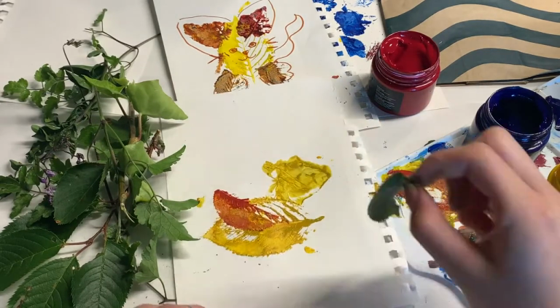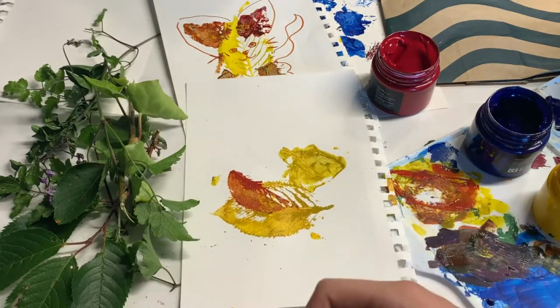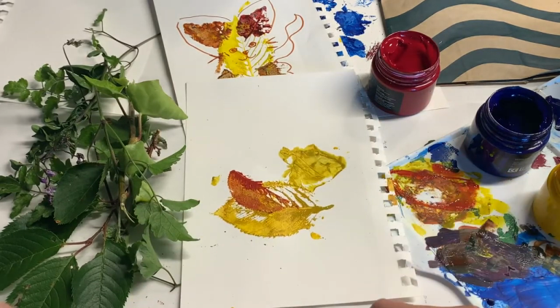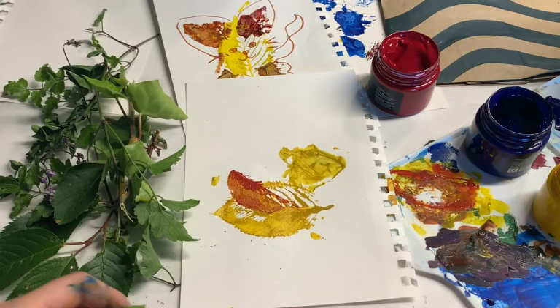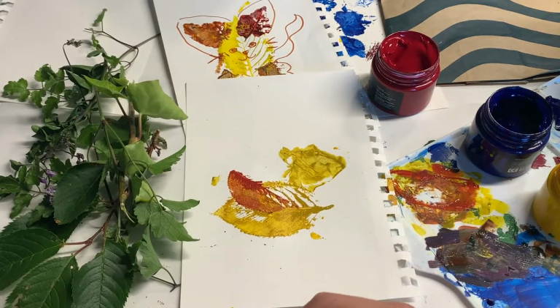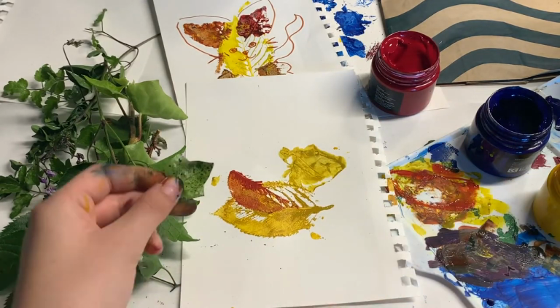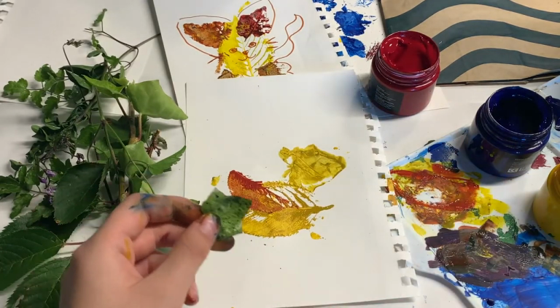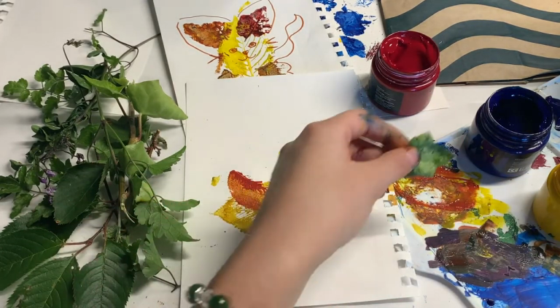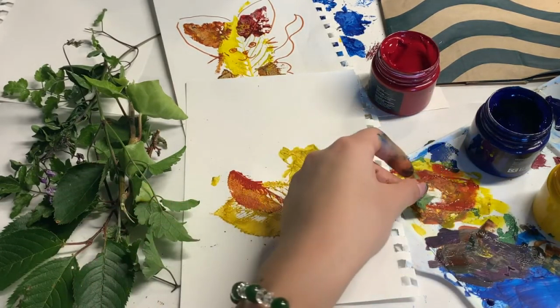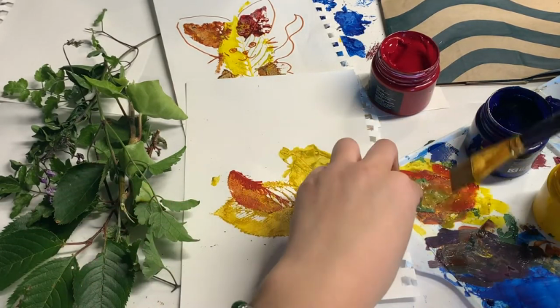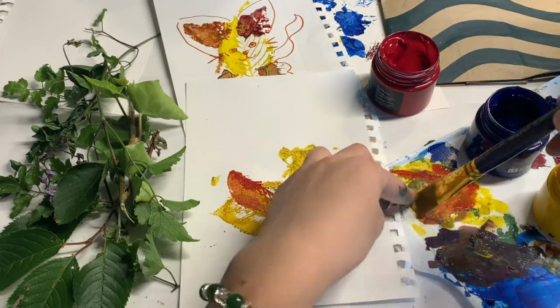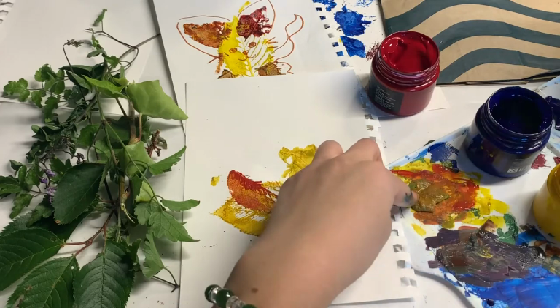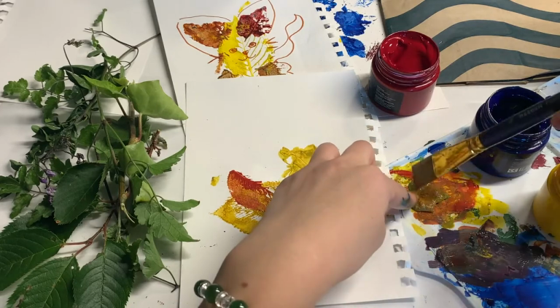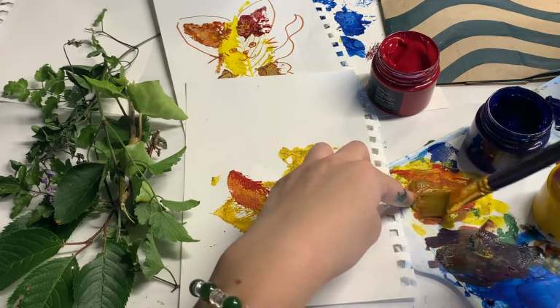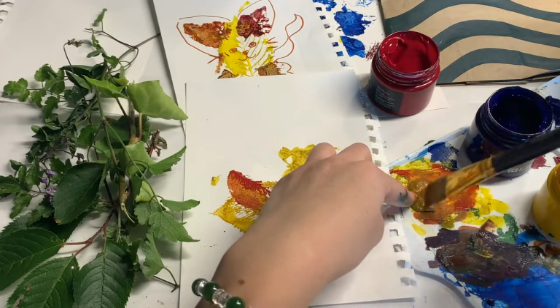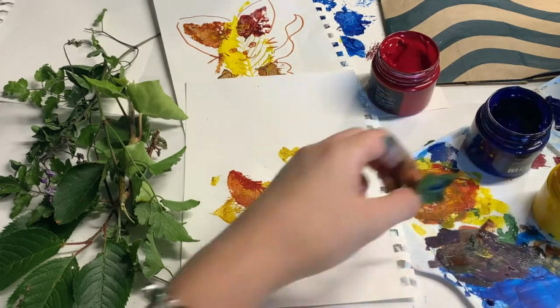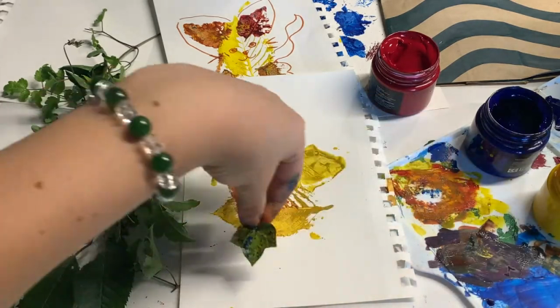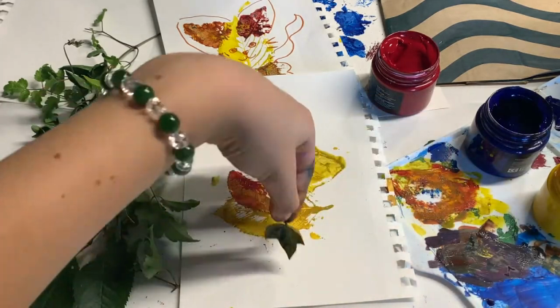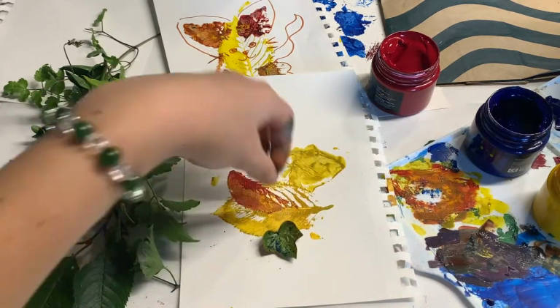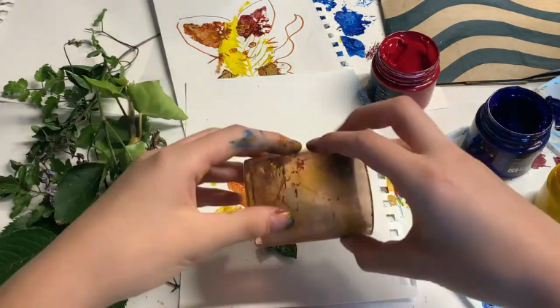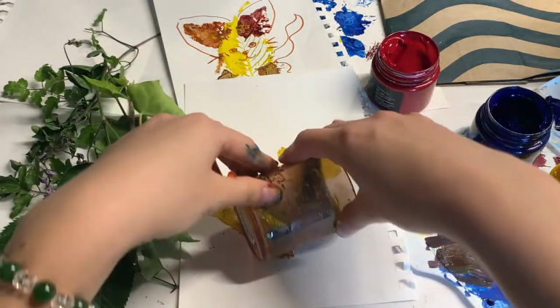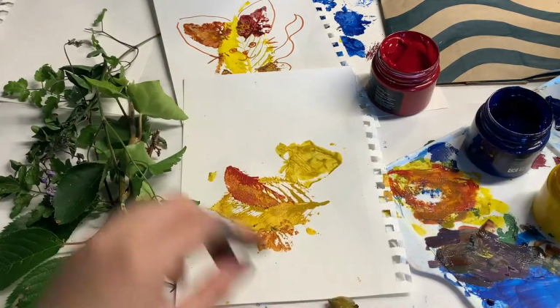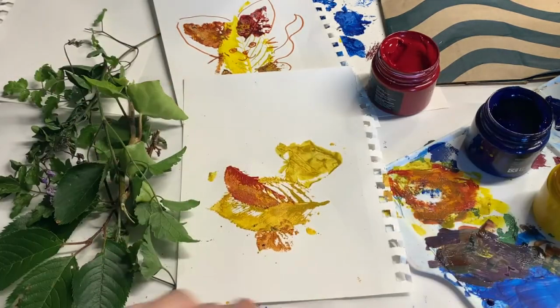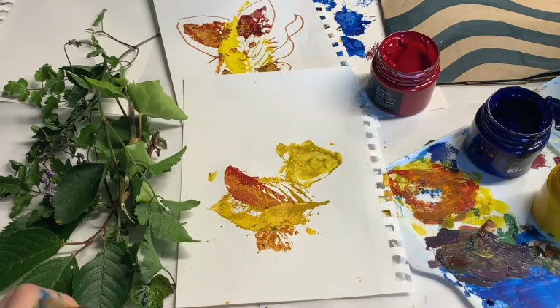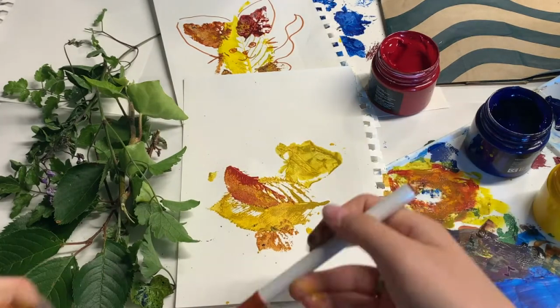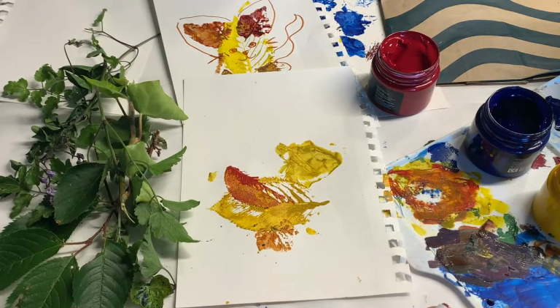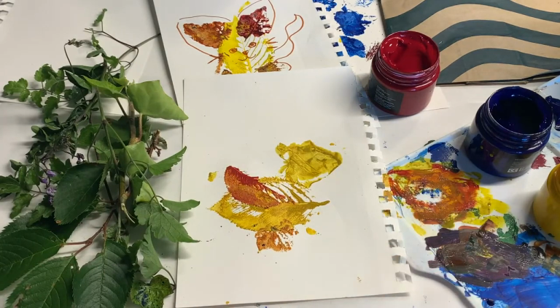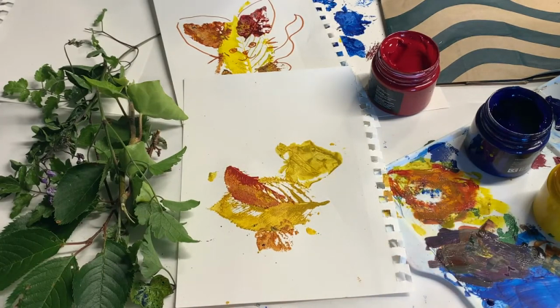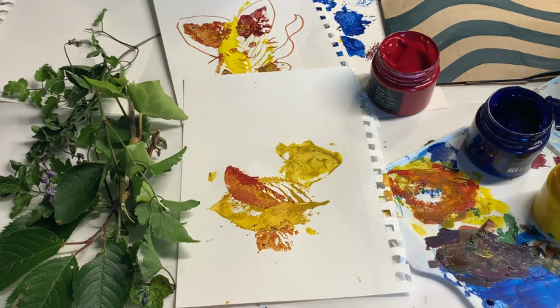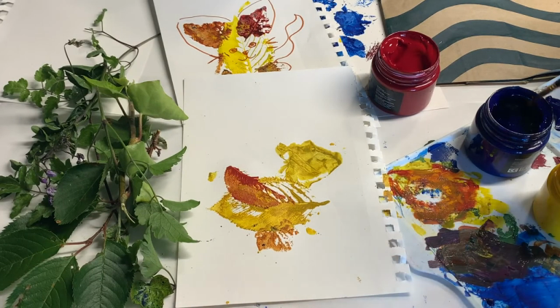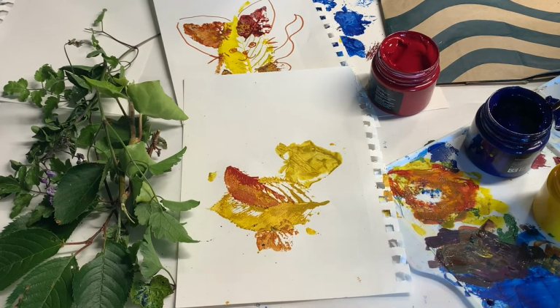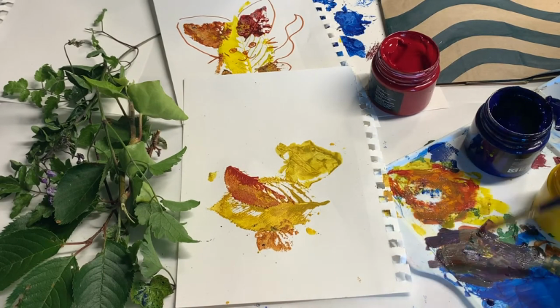I also had some other small leaves that happened to be the shape of duck feet, but you can use any shape leaf or paint them in later. Once you have these basic body parts stamped, just wait for your paint to dry.